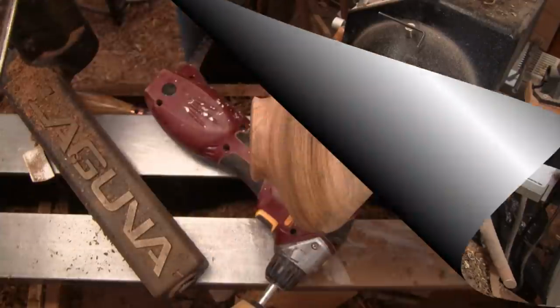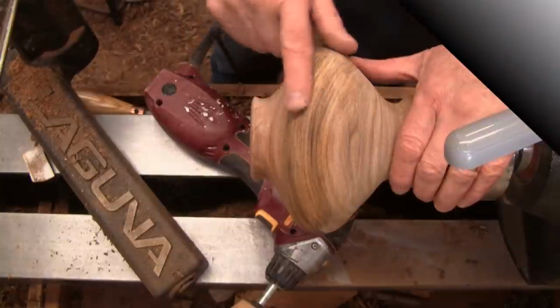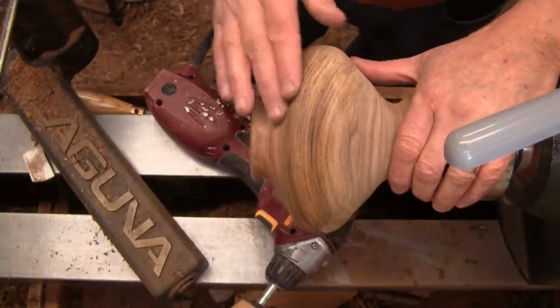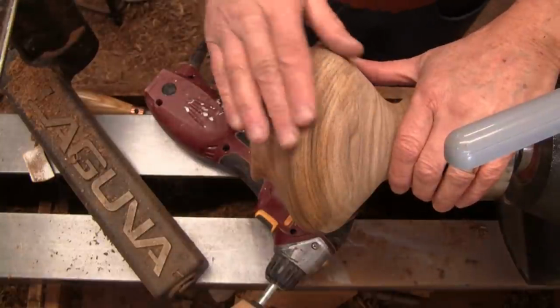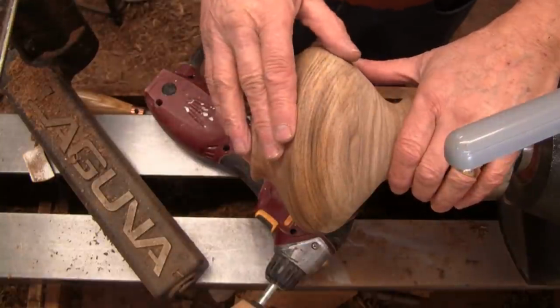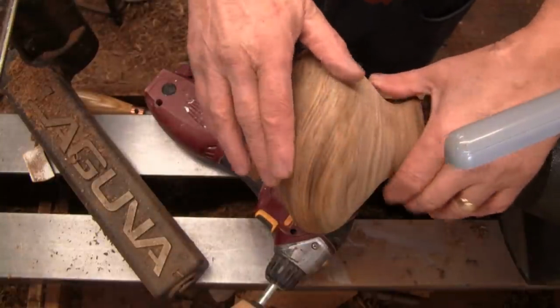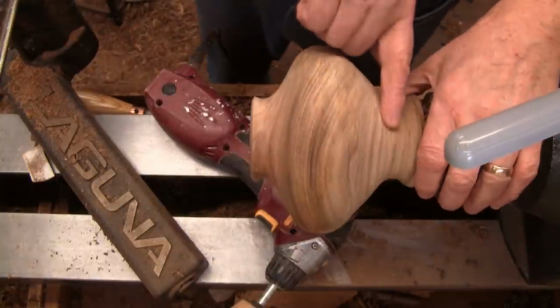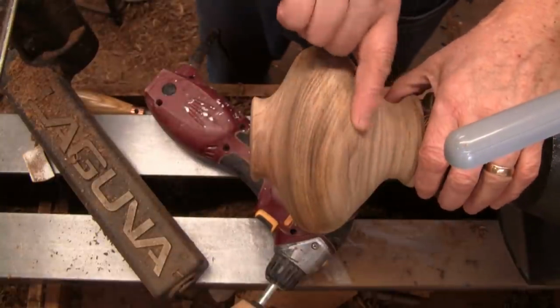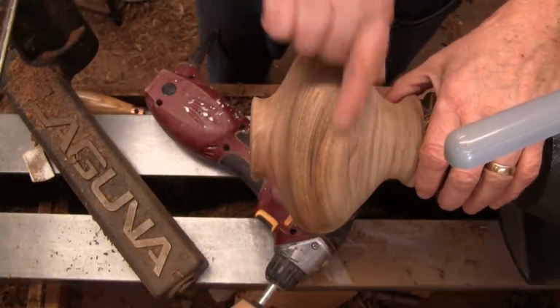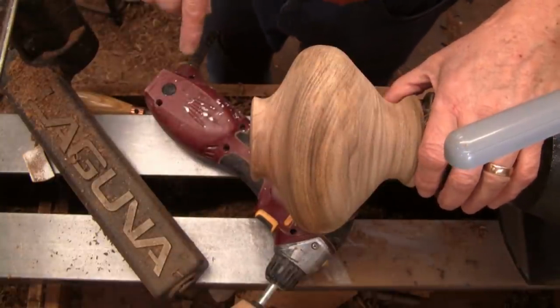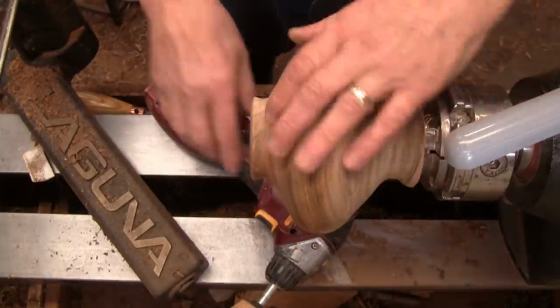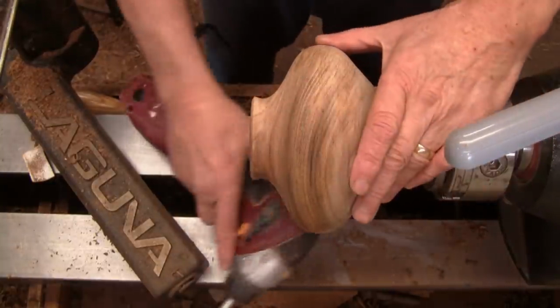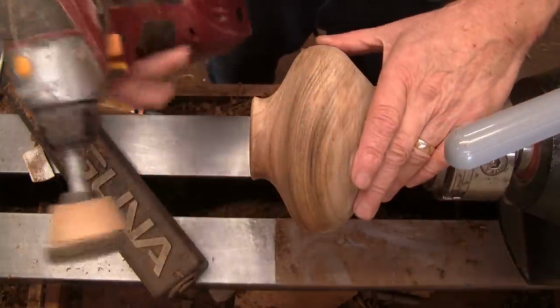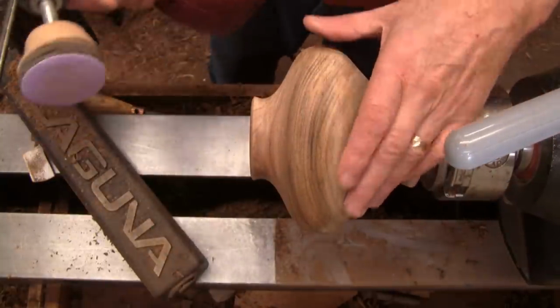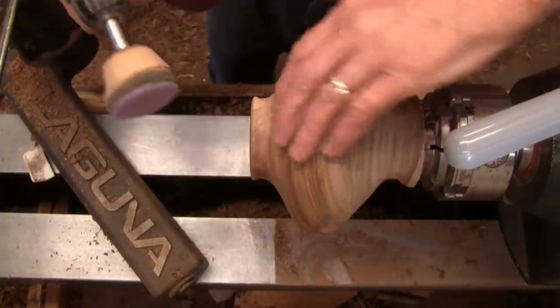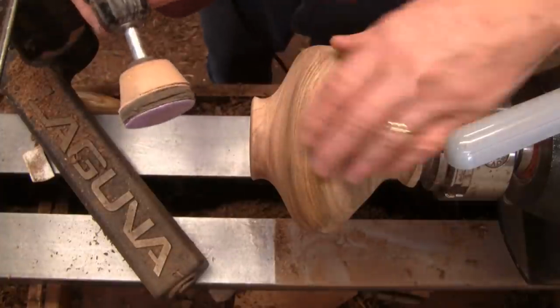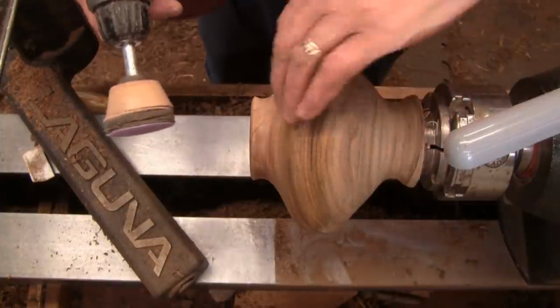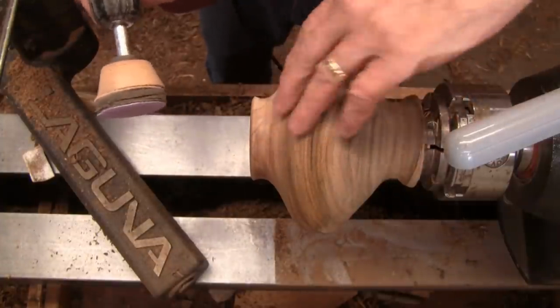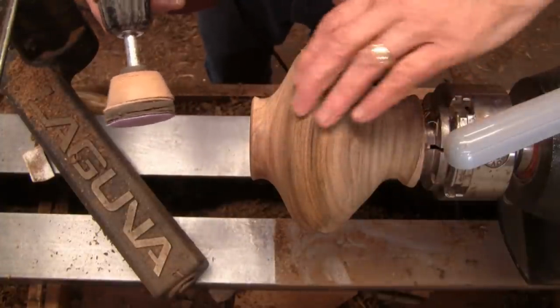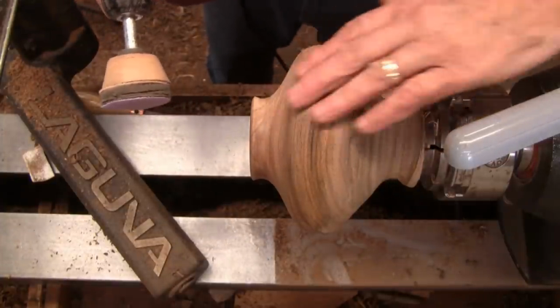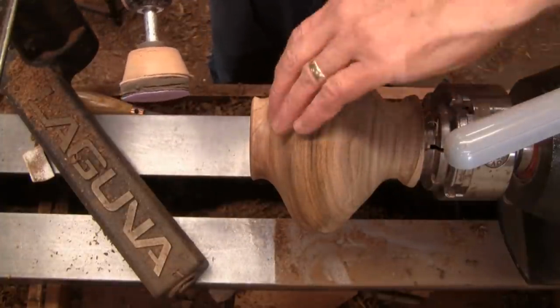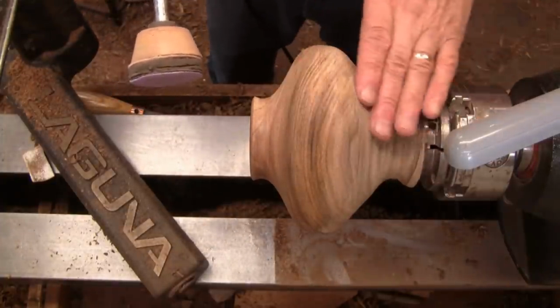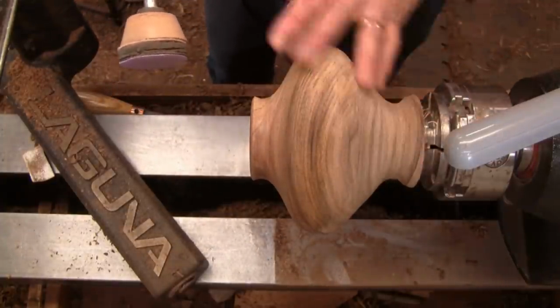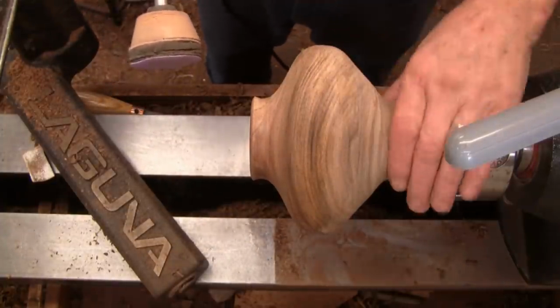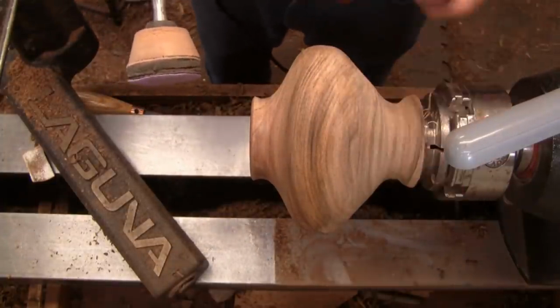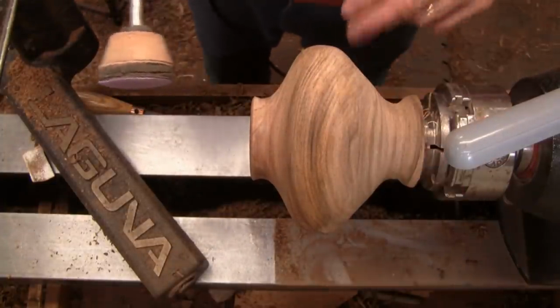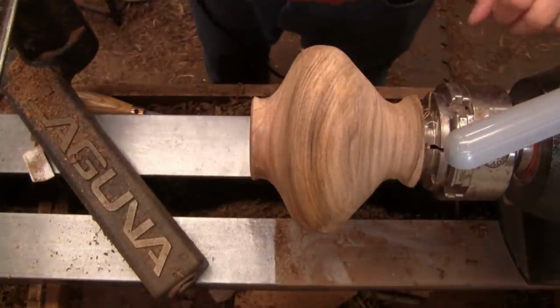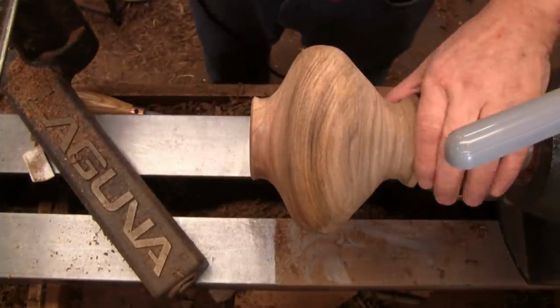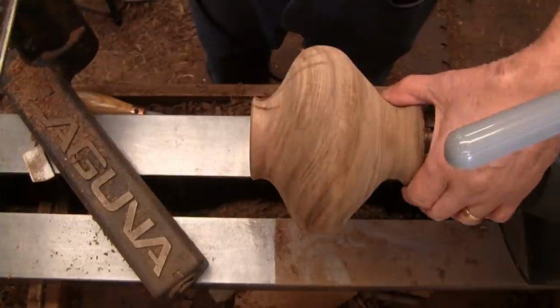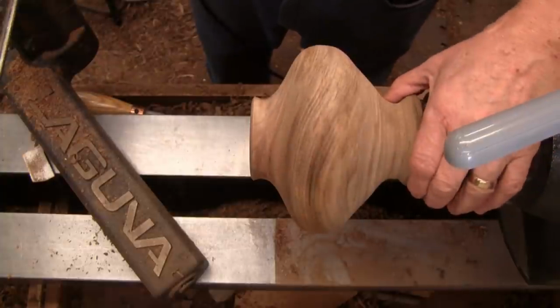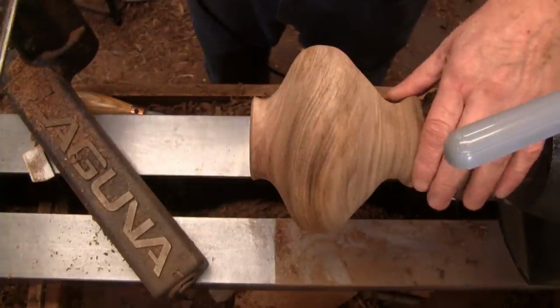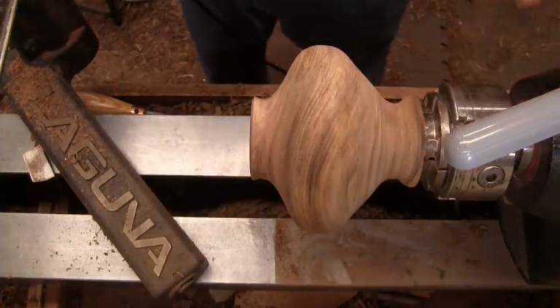I don't really have too much to blend in here and not all that much there, so I think I'll just use 80 grit and start sanding this and blend those two areas together, and we can sand the rest of it and get some sealer on it.